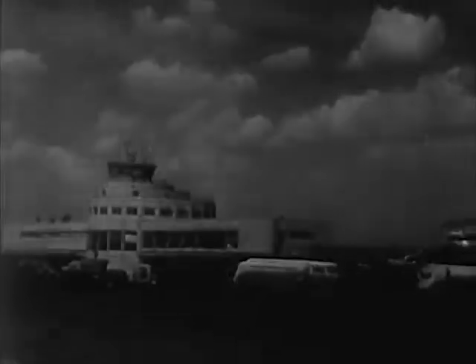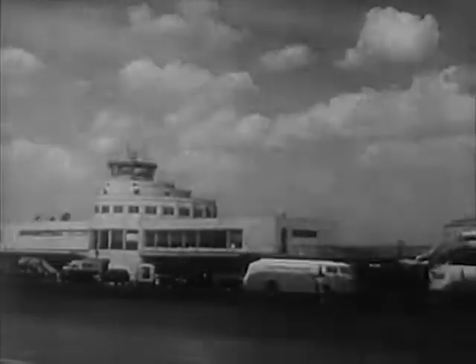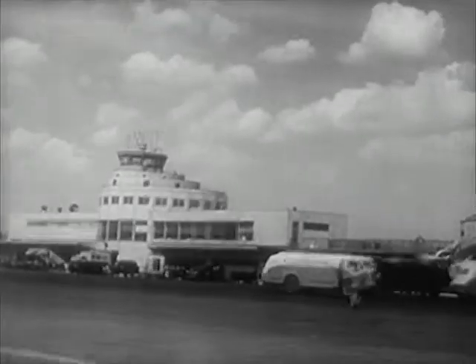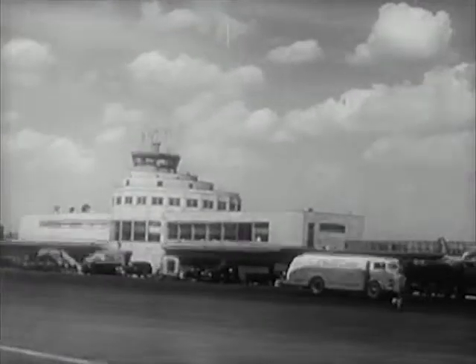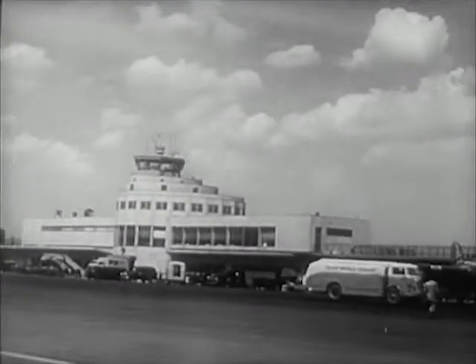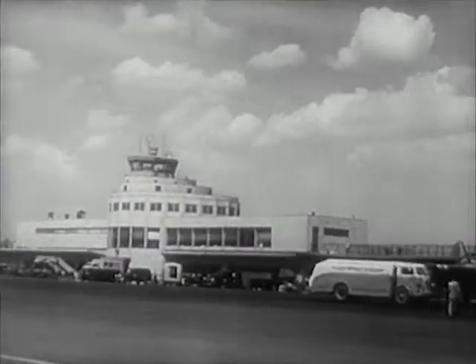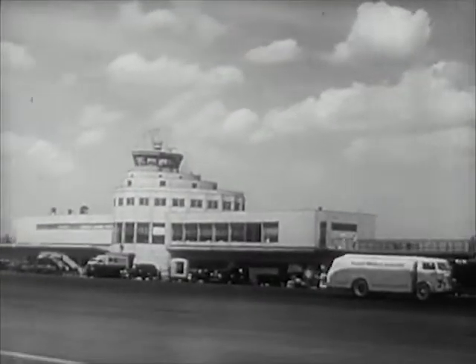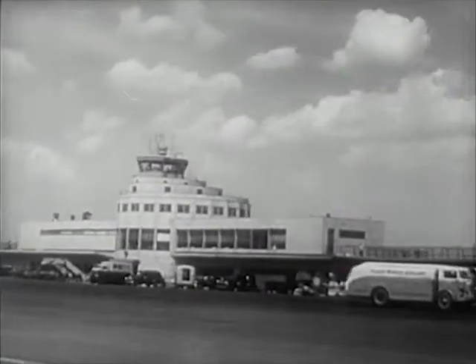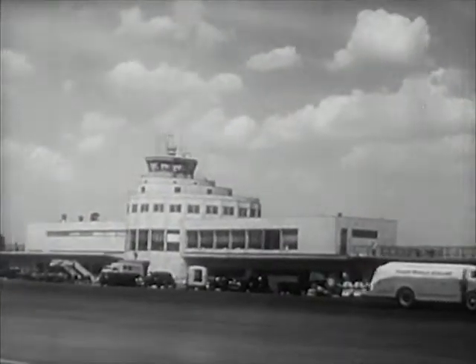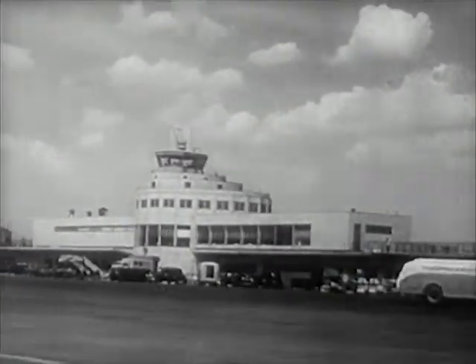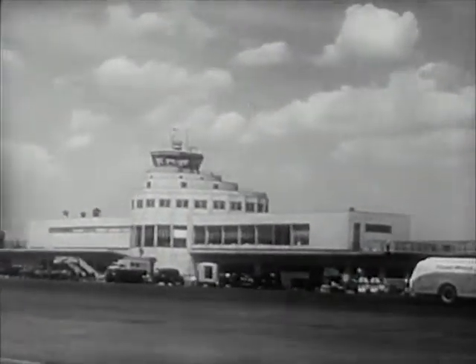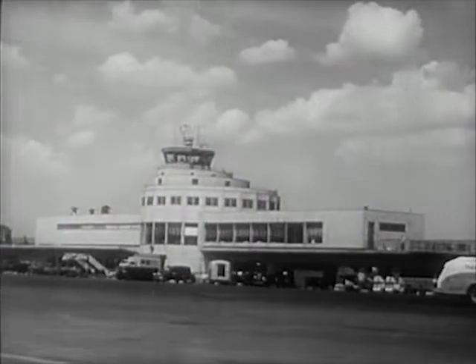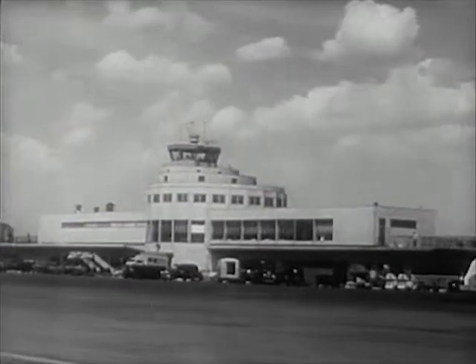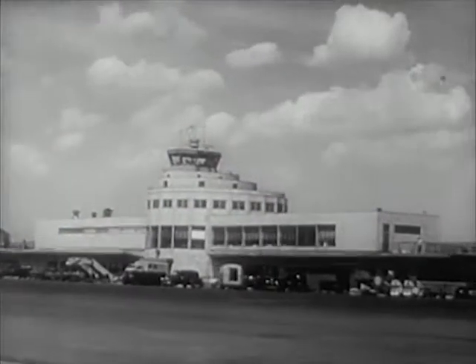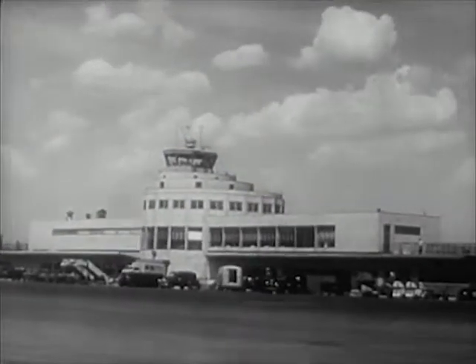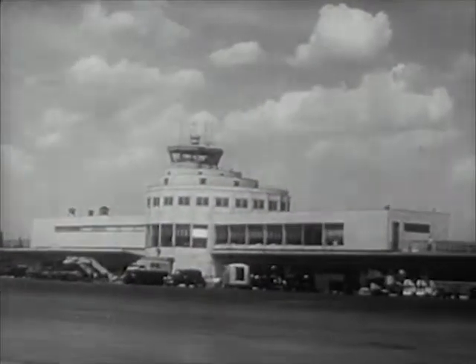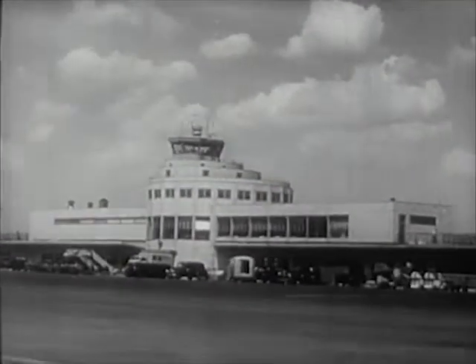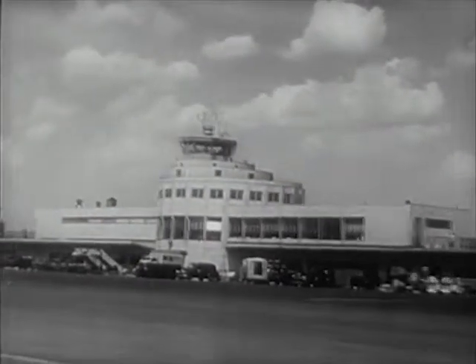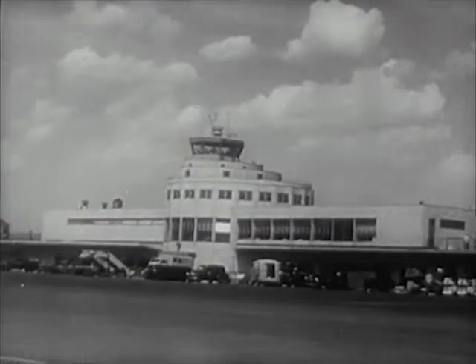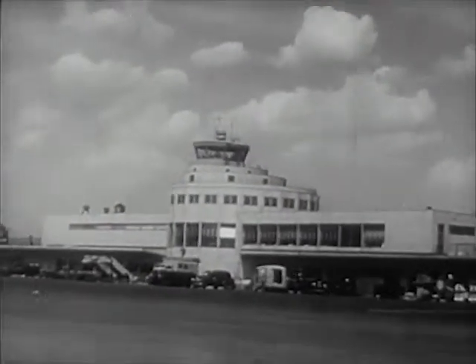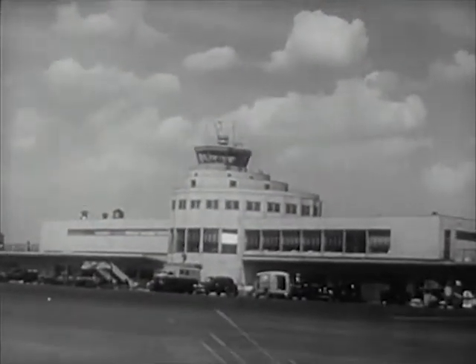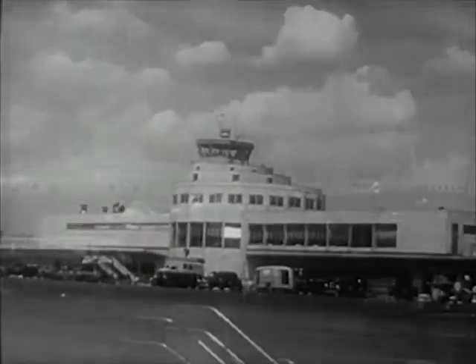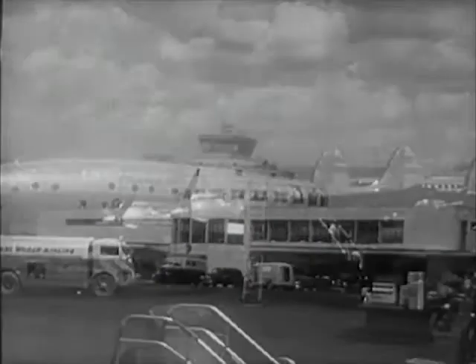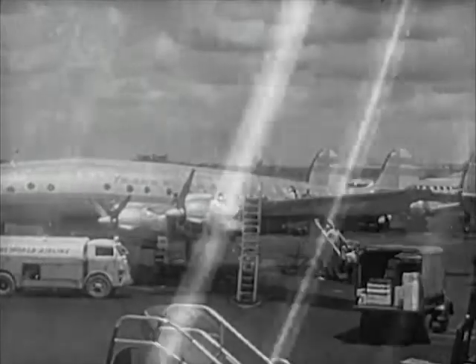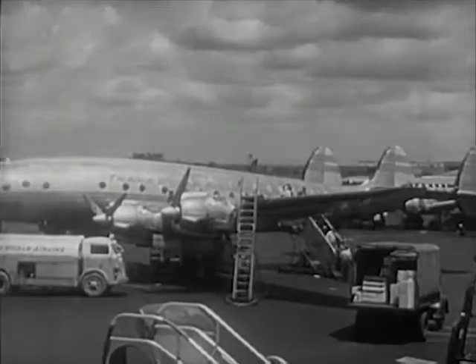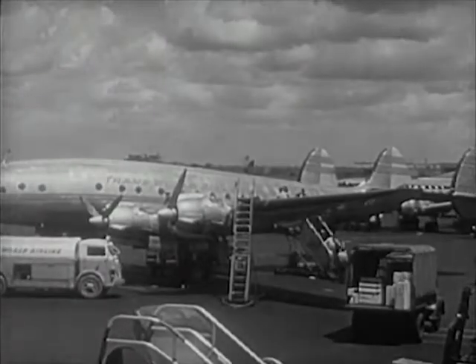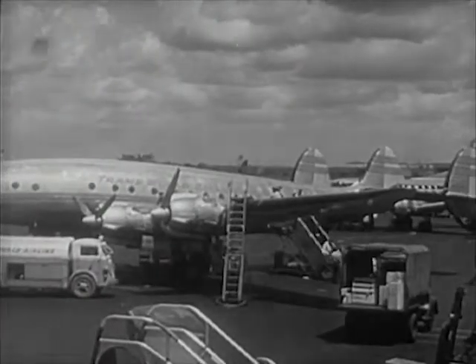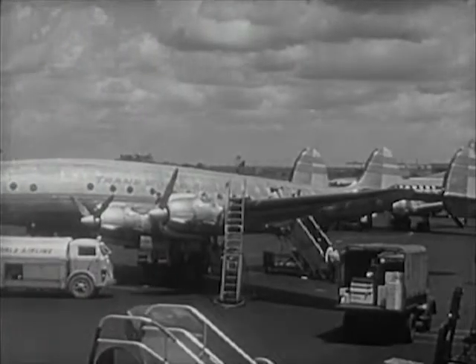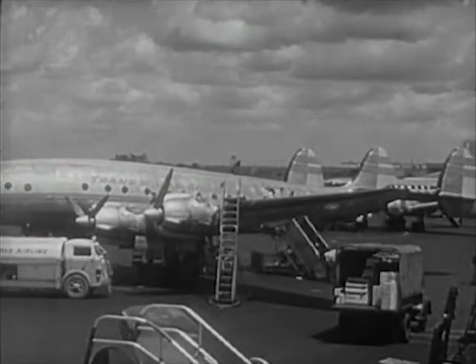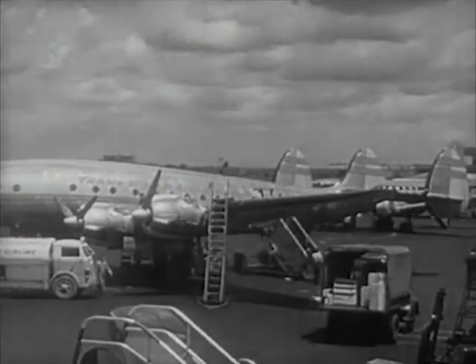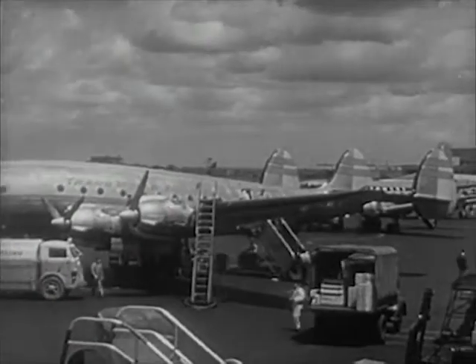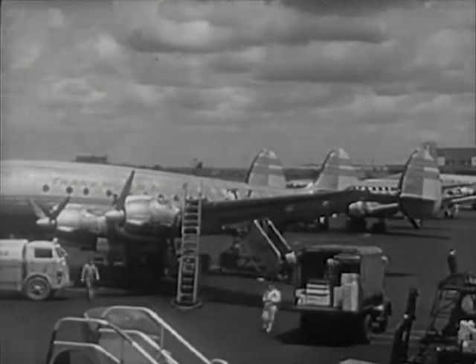Today let's visit the airport of a large city. This is the main building of the airport, called the terminal building. At this airport, many planes come and go every day.